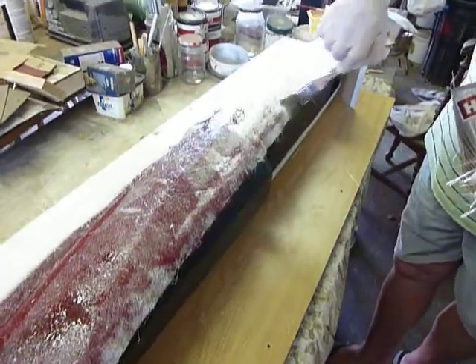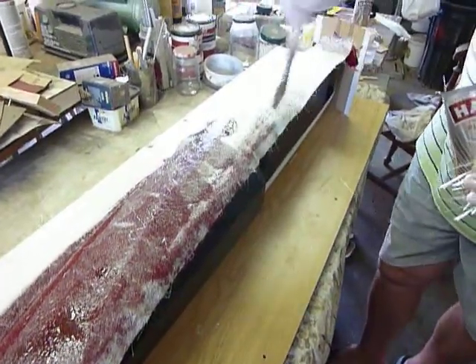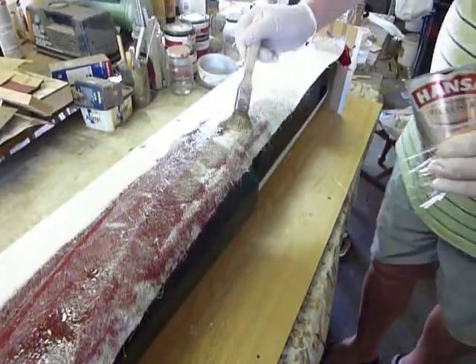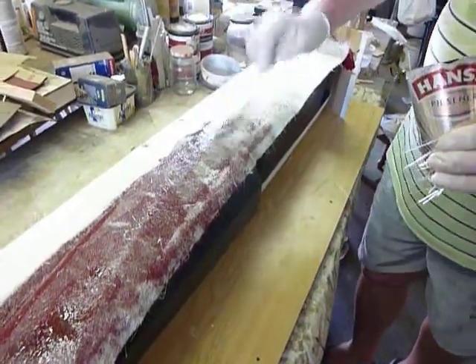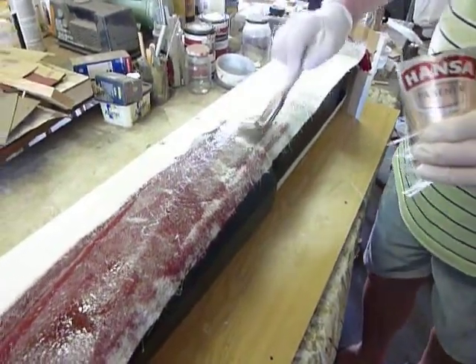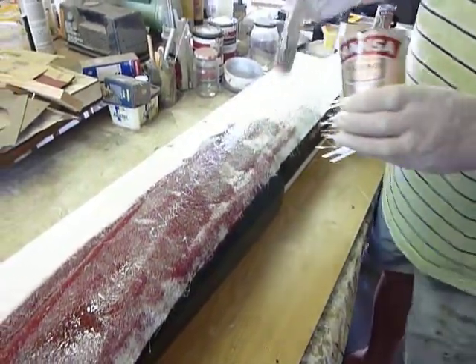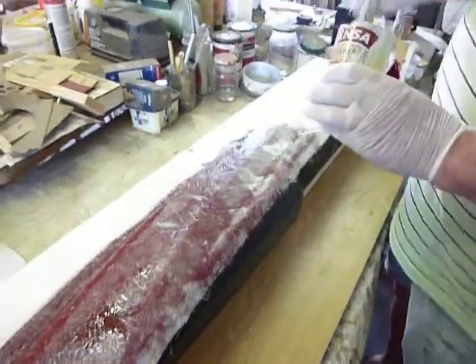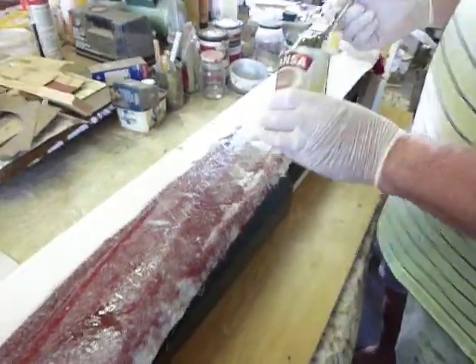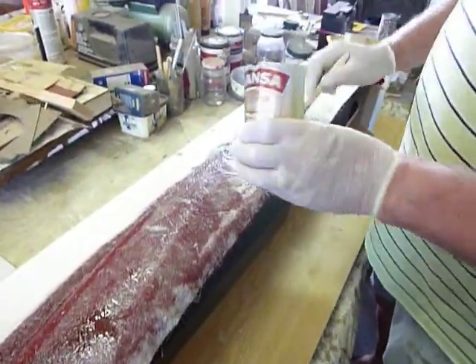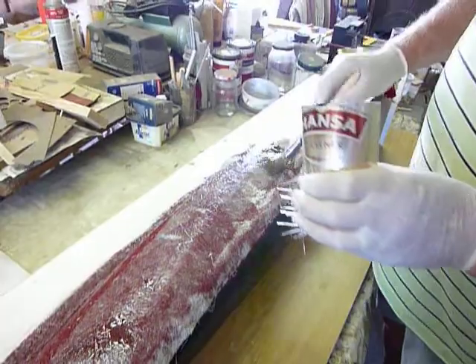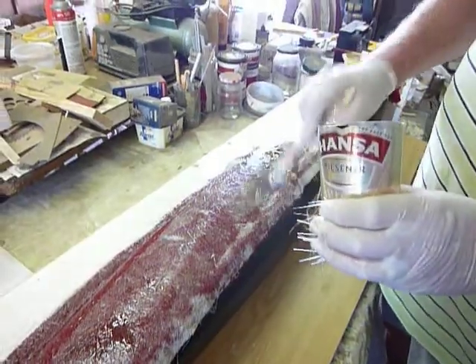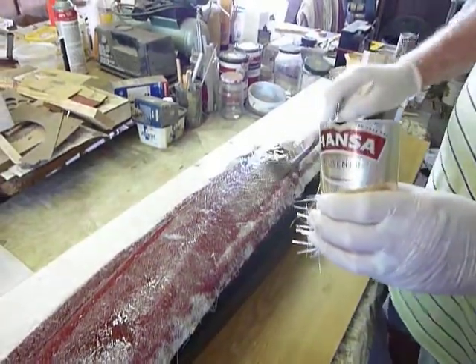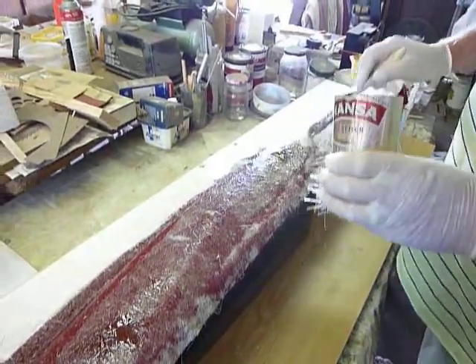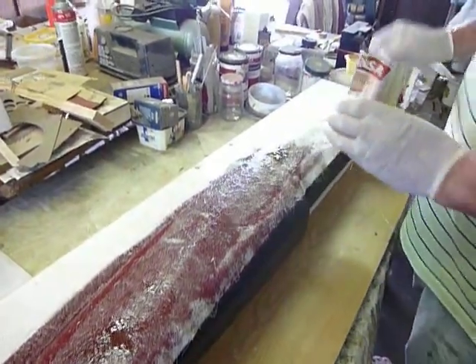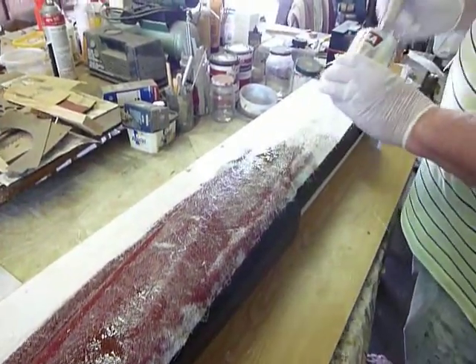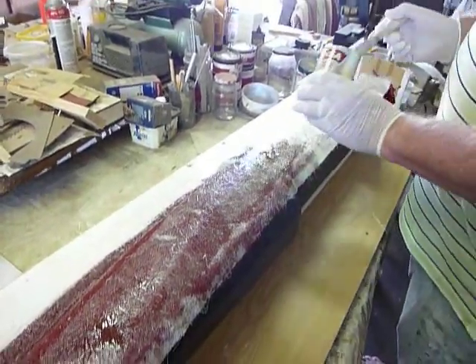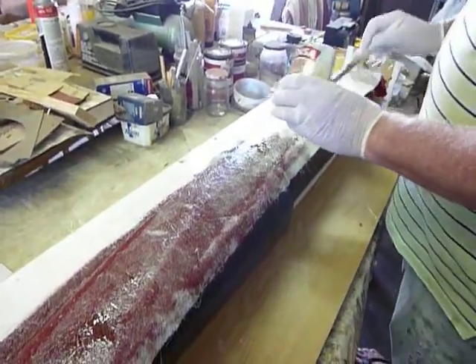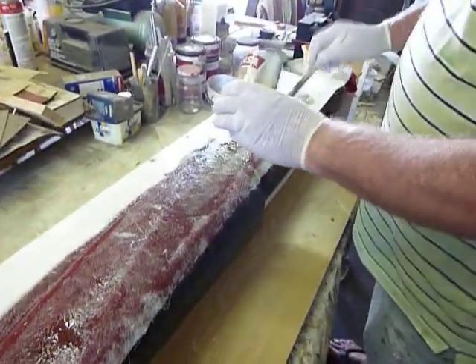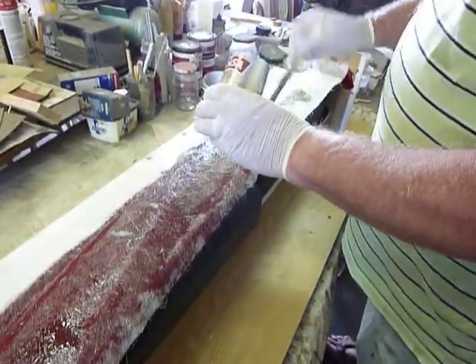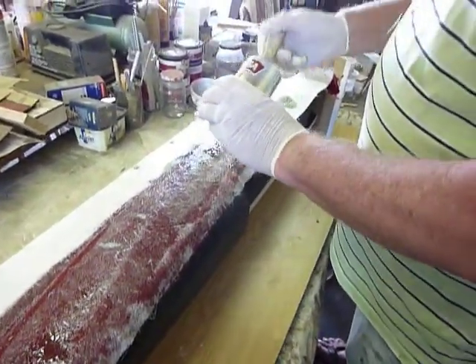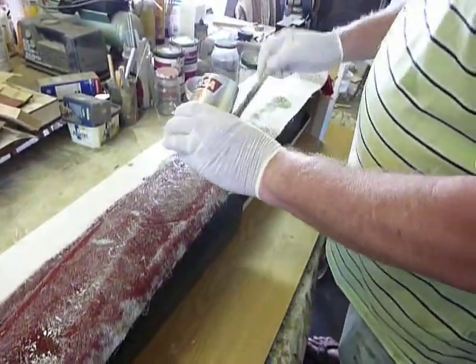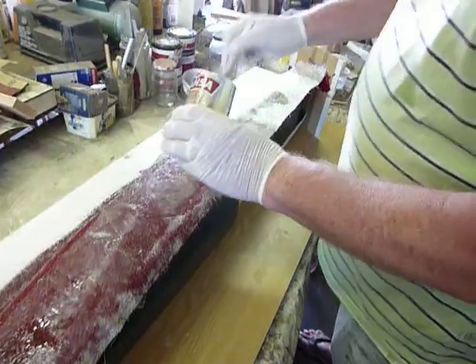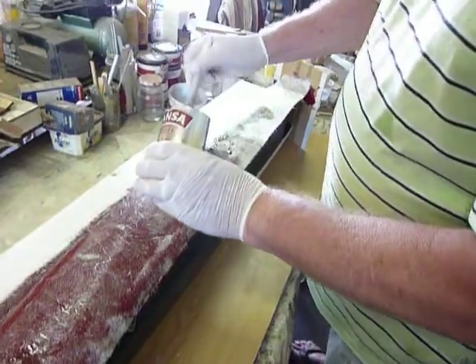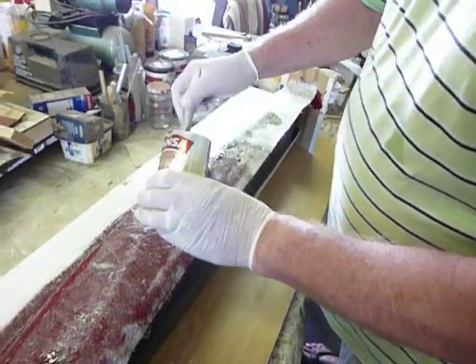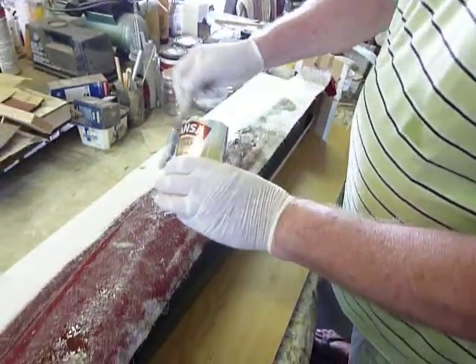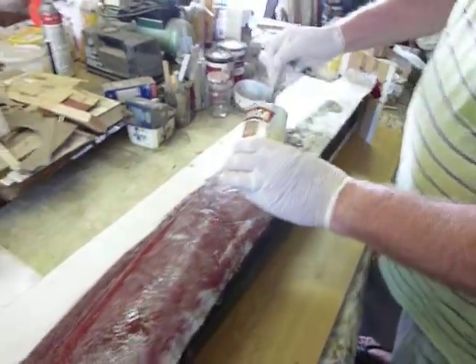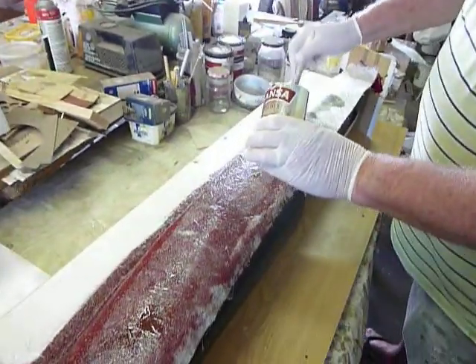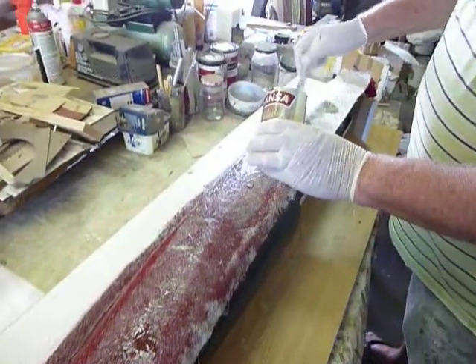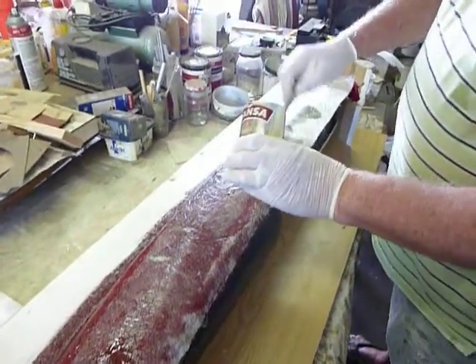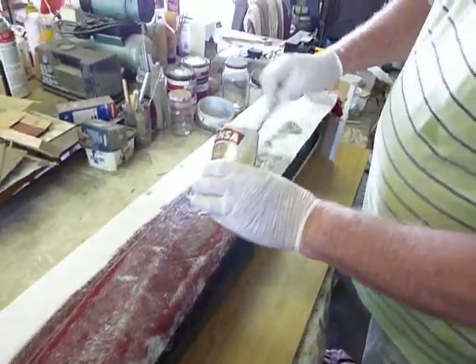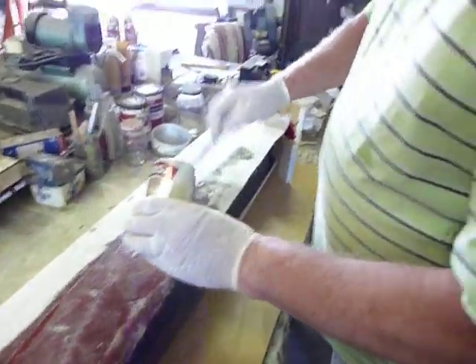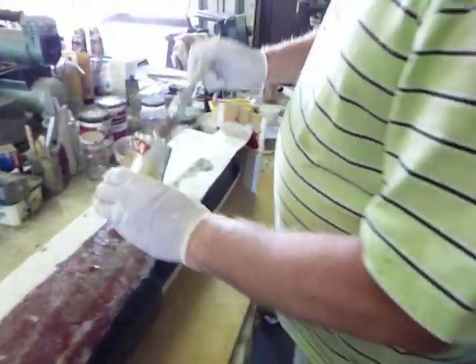How many moulds do you reckon you've made over time, Joe? Probably about 30. So if you're wondering if this is easy, guys, it is — just watch Joe.